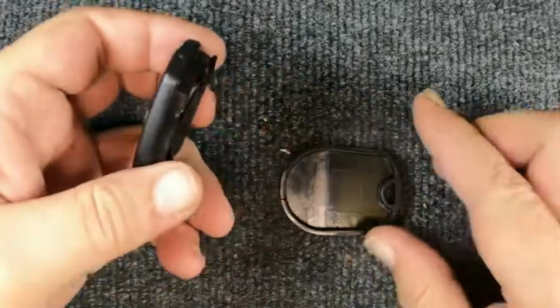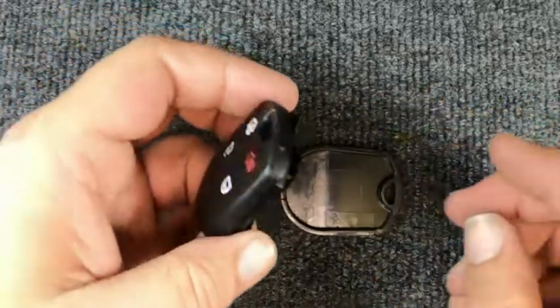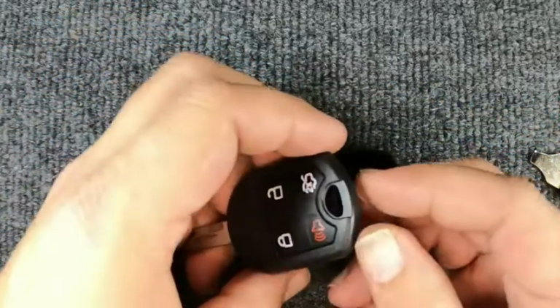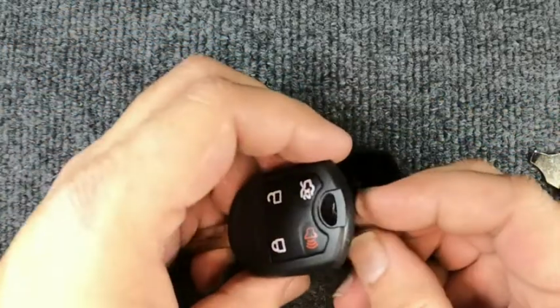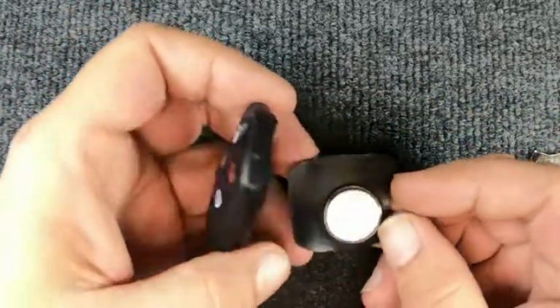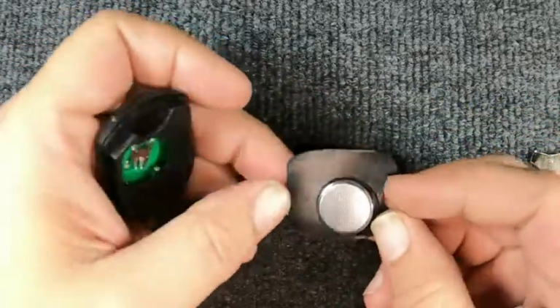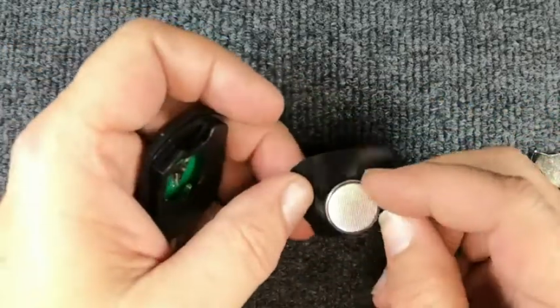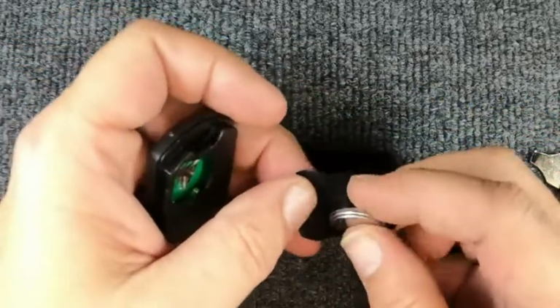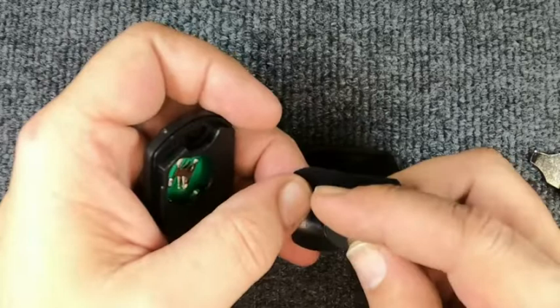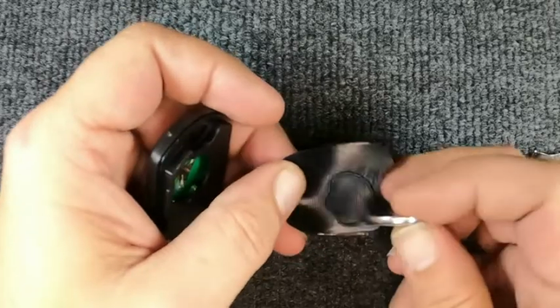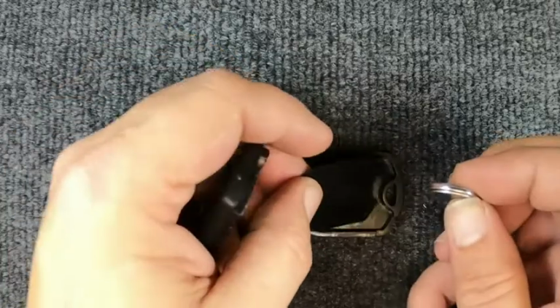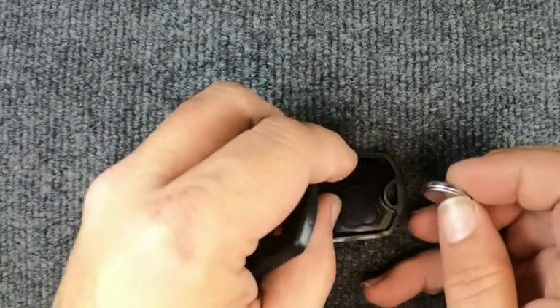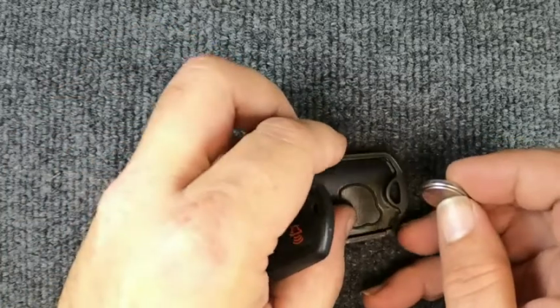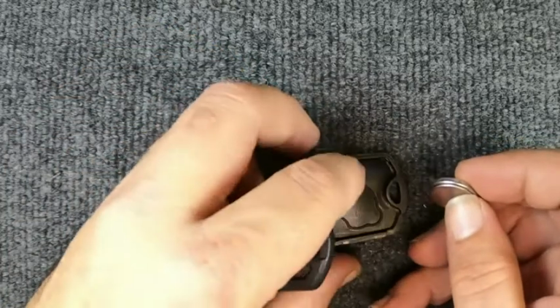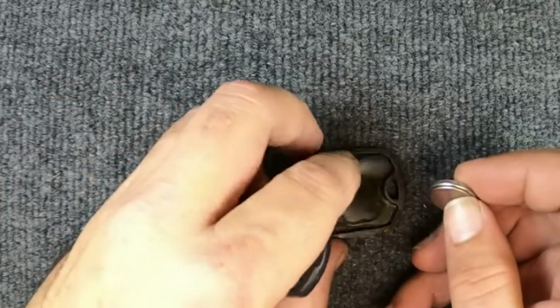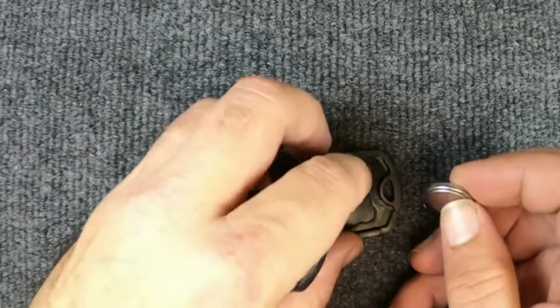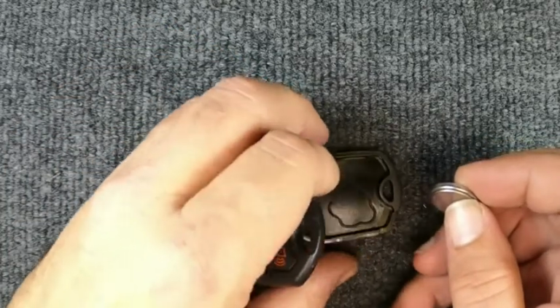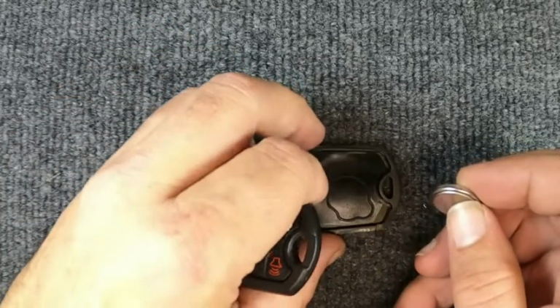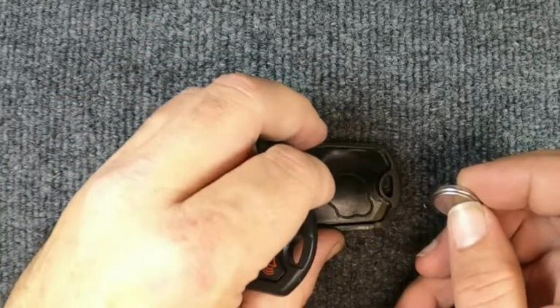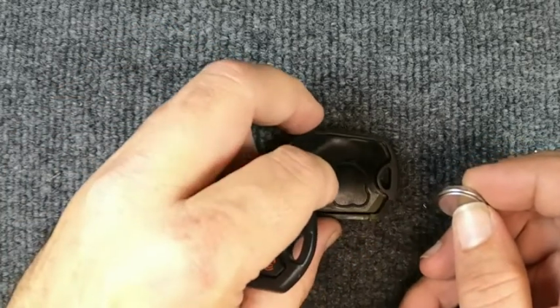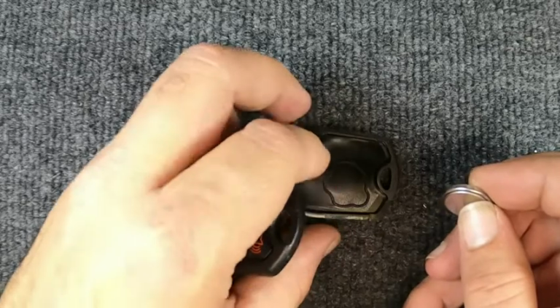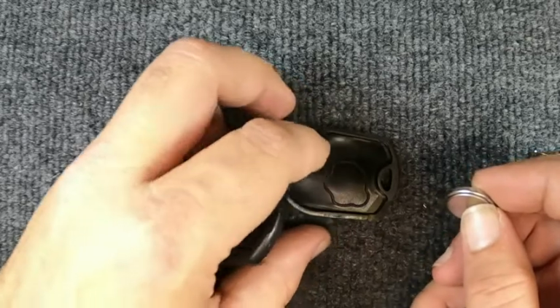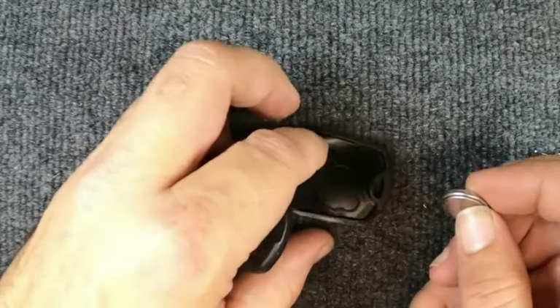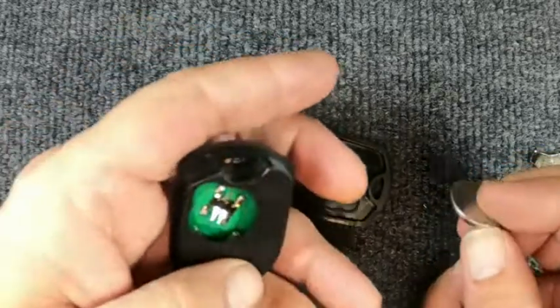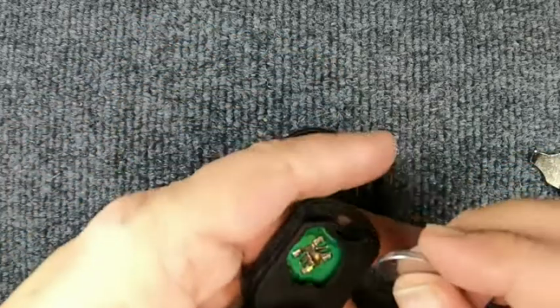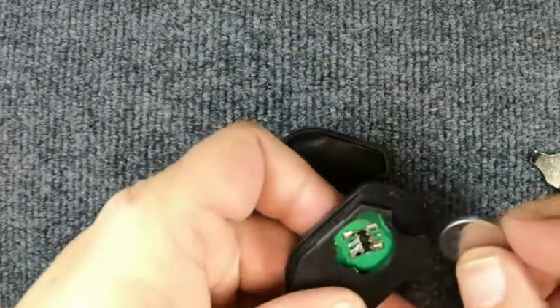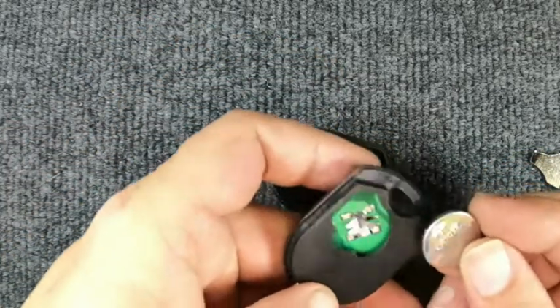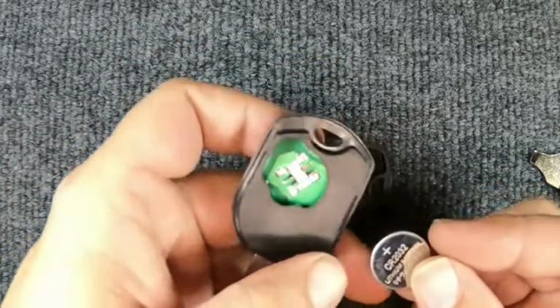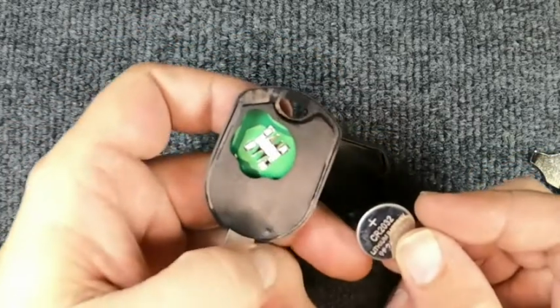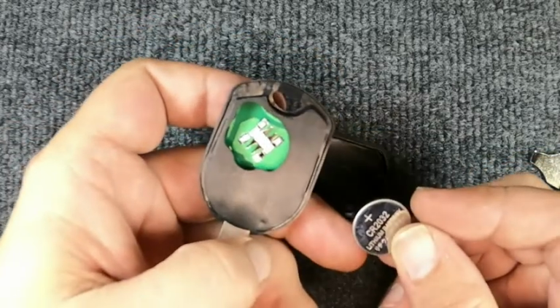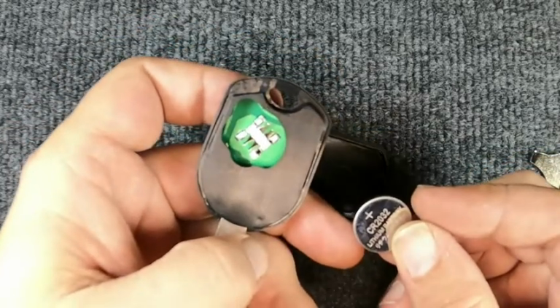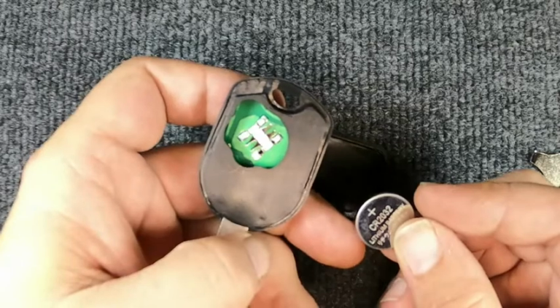The back cover comes off. The little rubber gasket popped out and brought the battery out with it. You might get lucky and it might come out that way — if not, don't sweat it. This is your CR2032 battery.